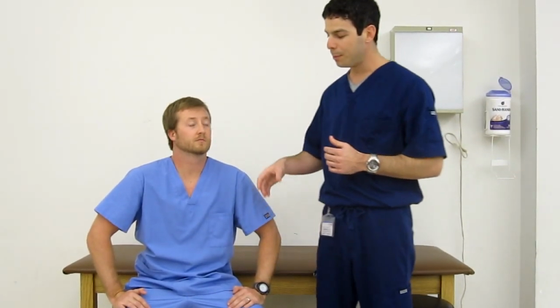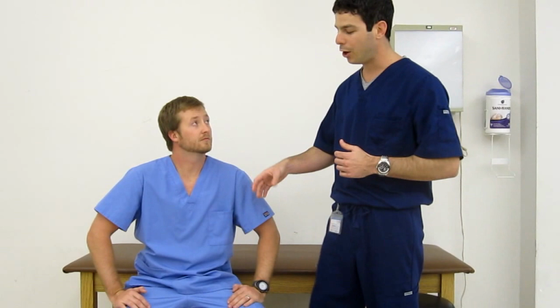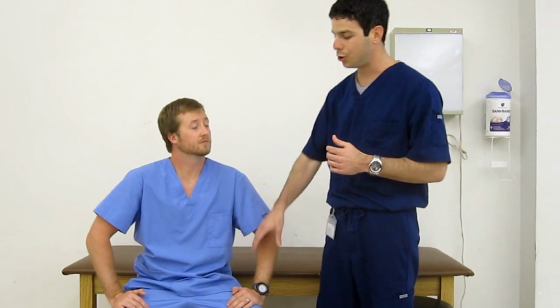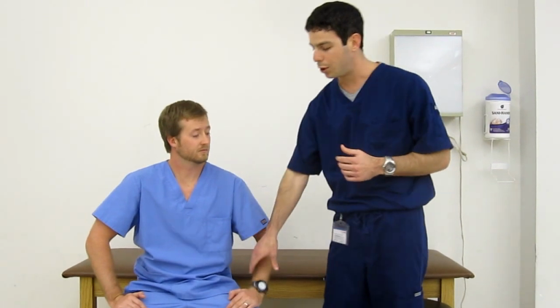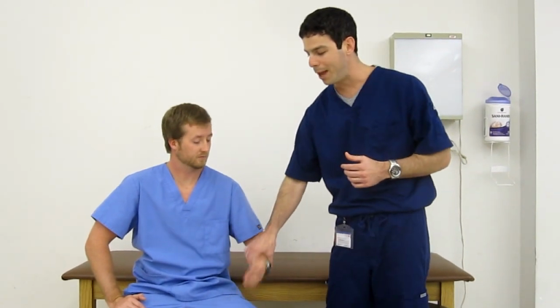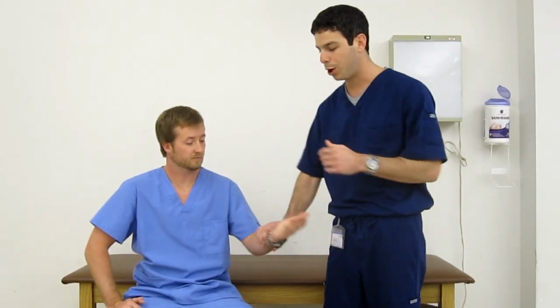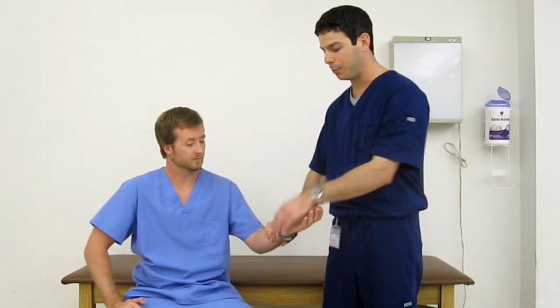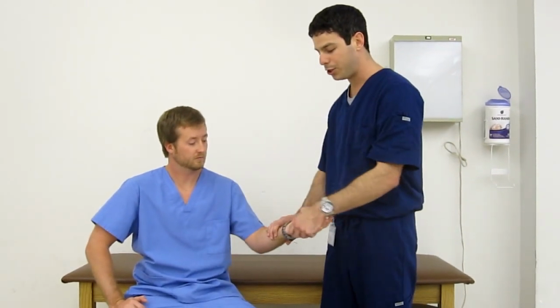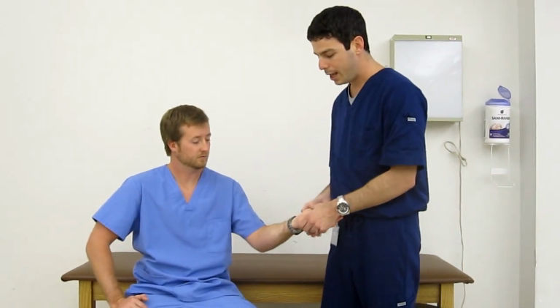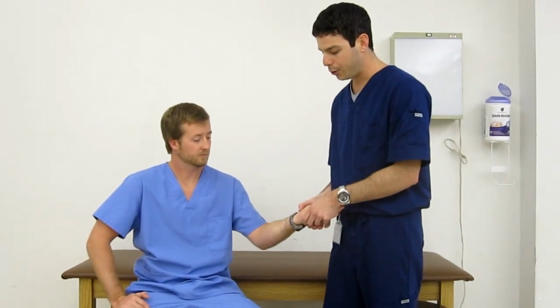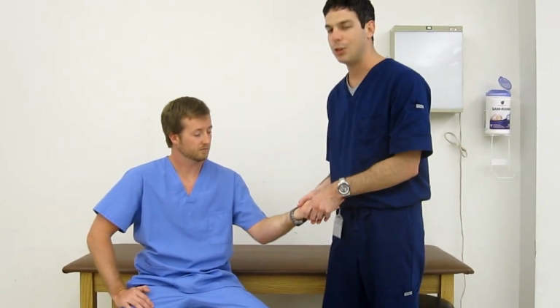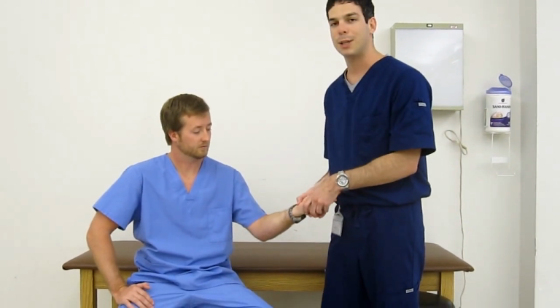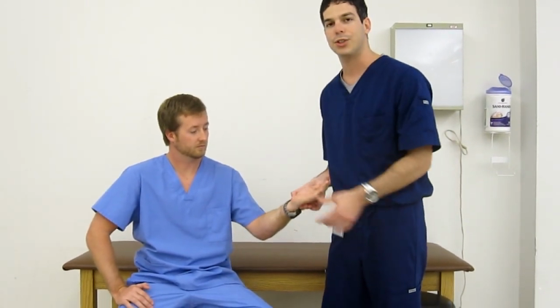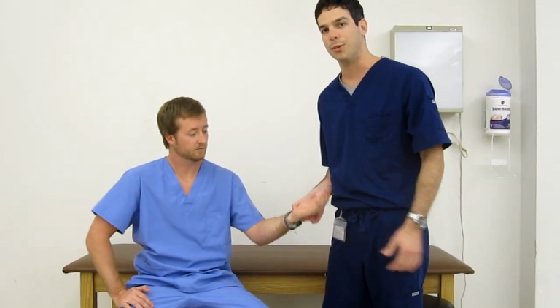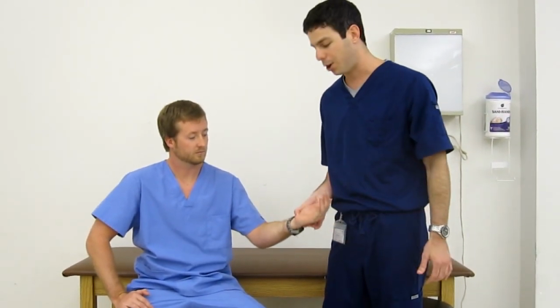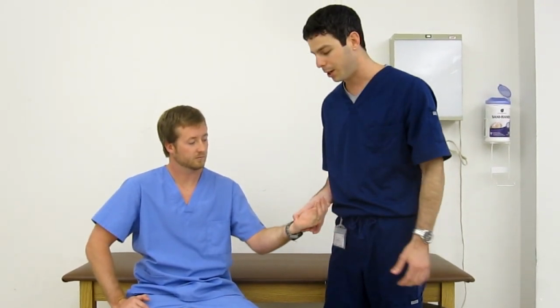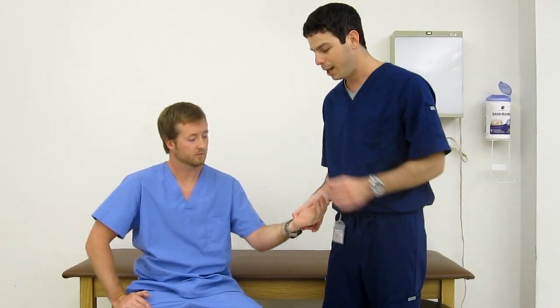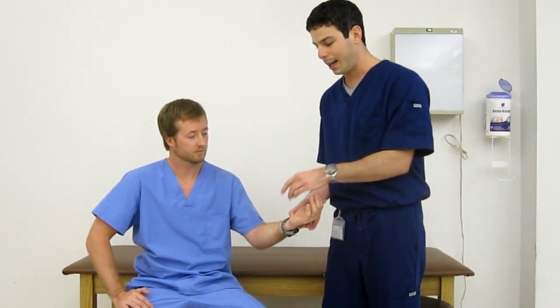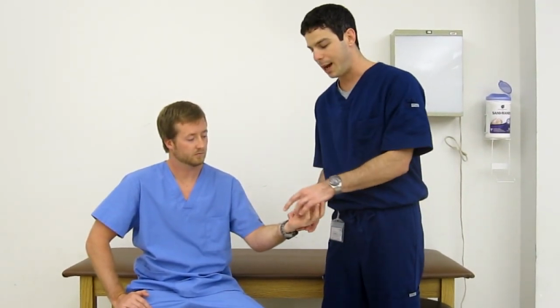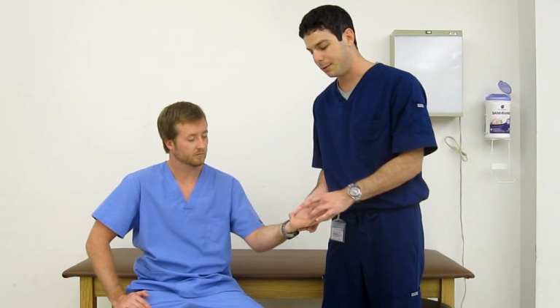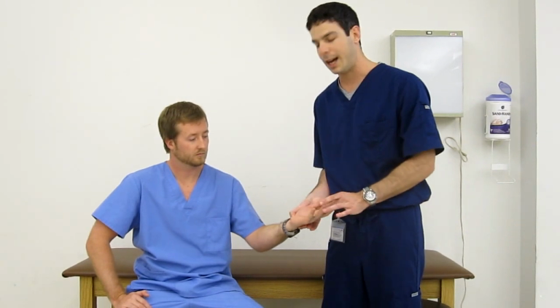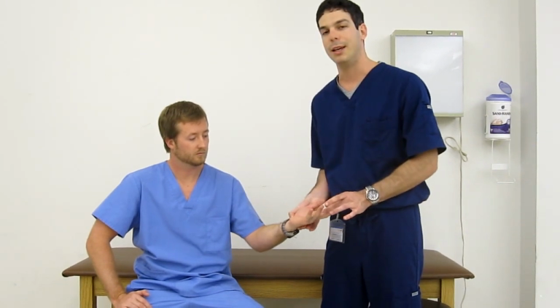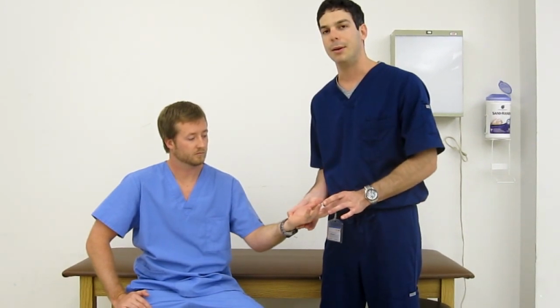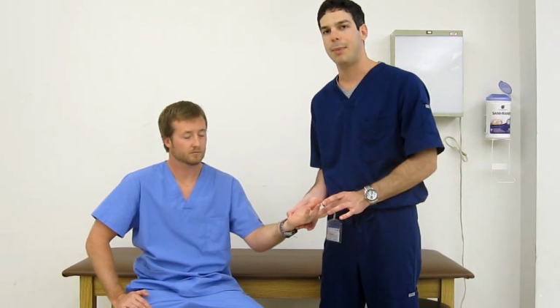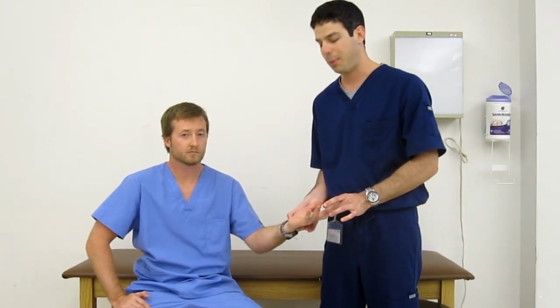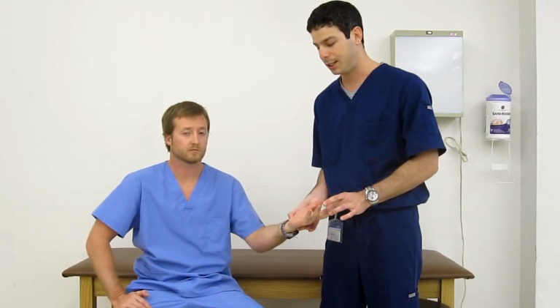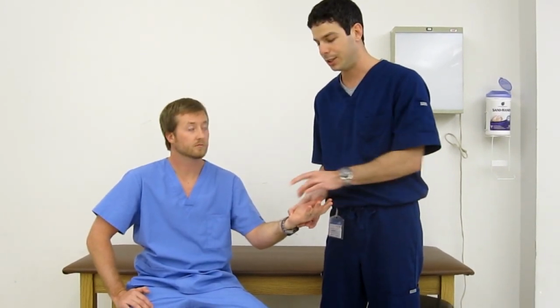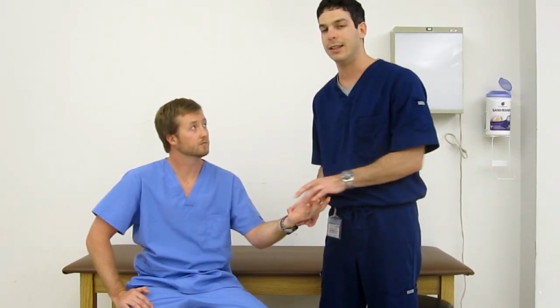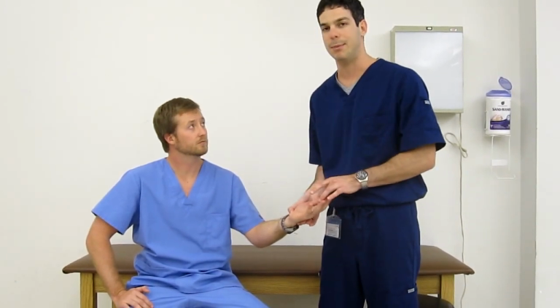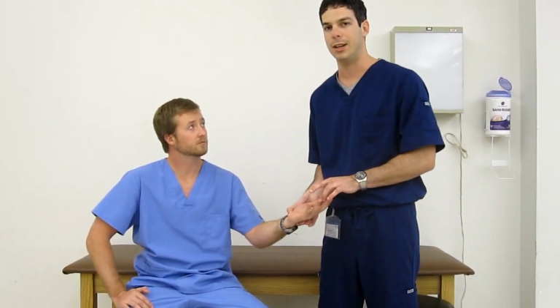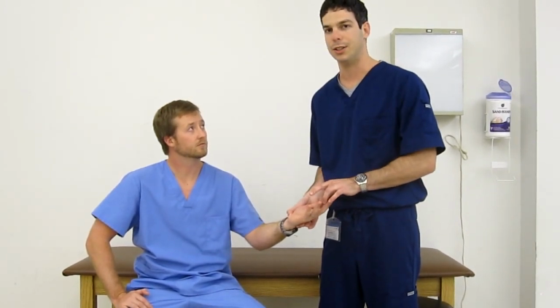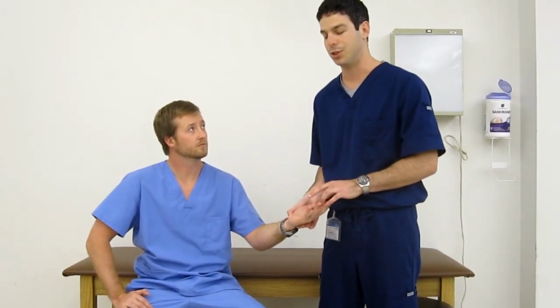Moving on to manual carpal compression, it'll just be direct pressure over that carpal tunnel, with a positive sign being pain or paresthesias in the same median nerve distribution.